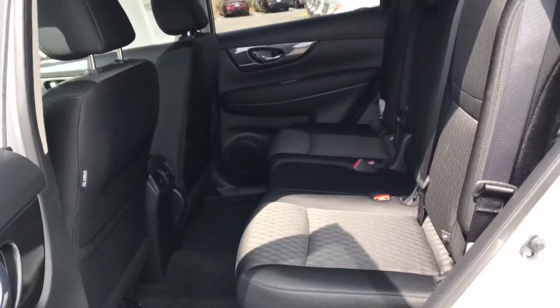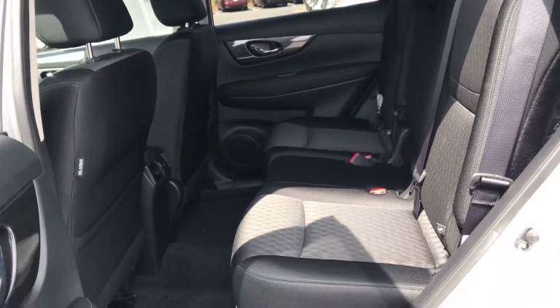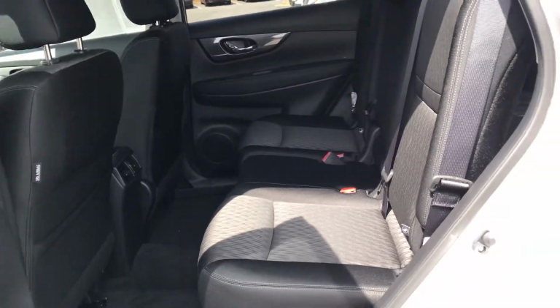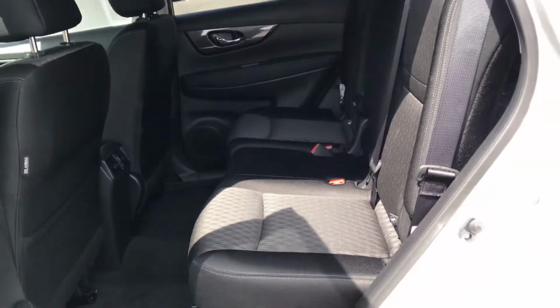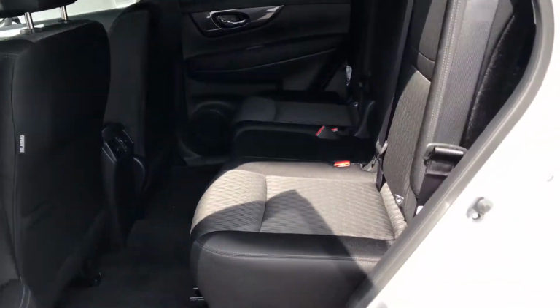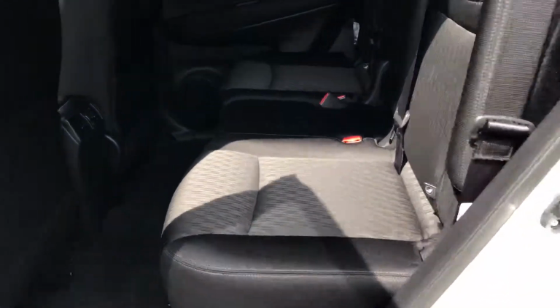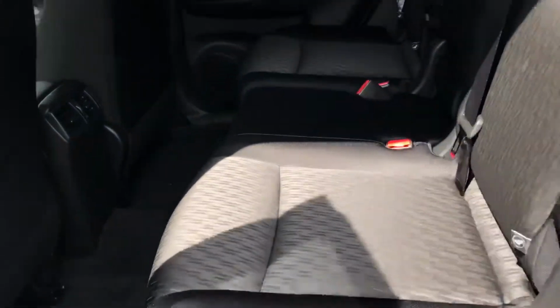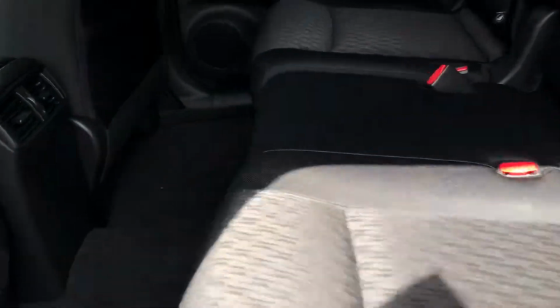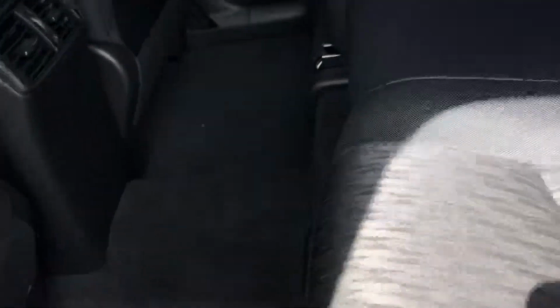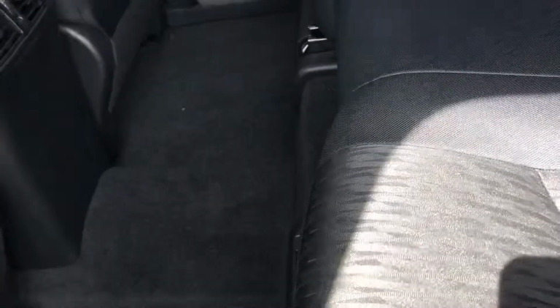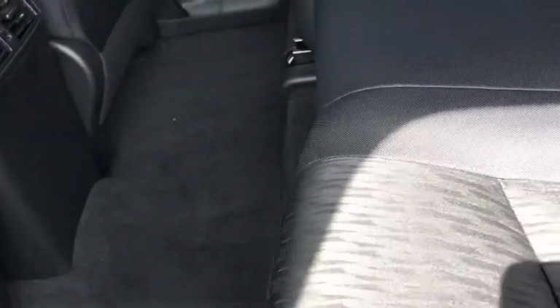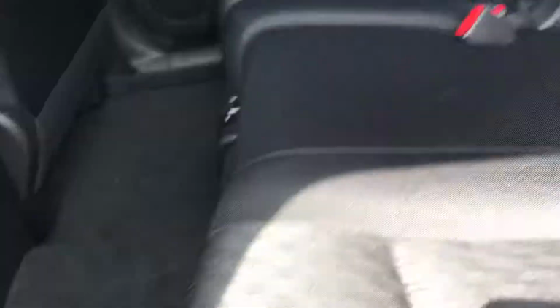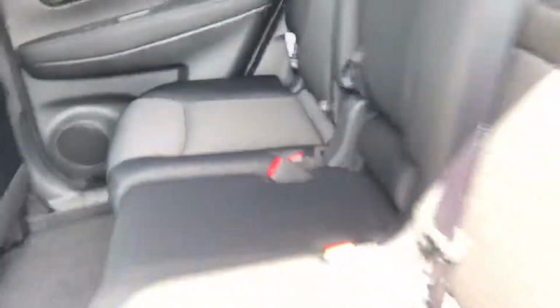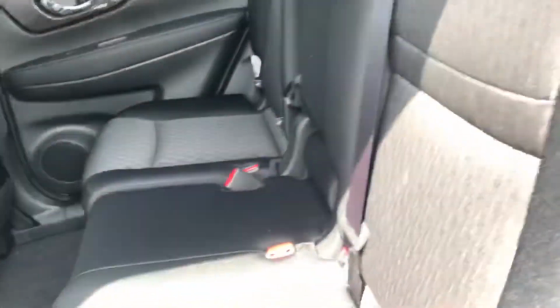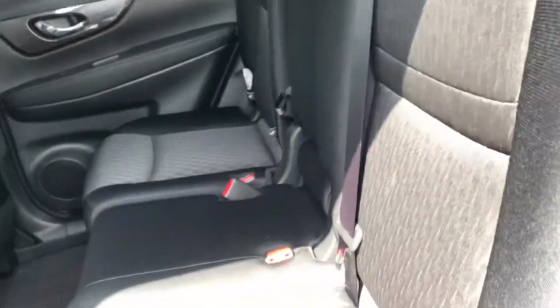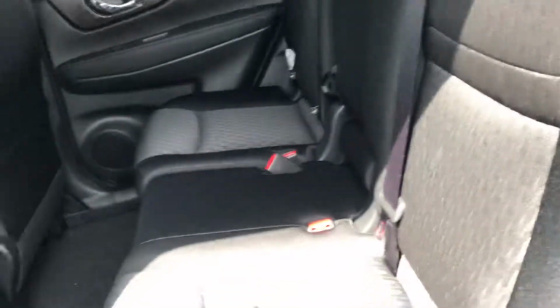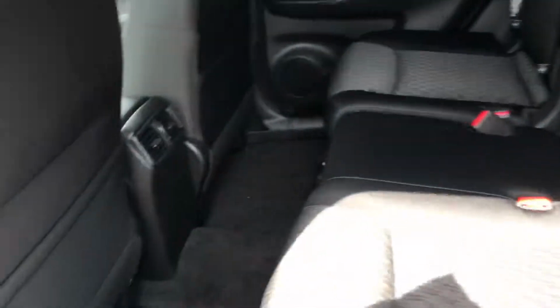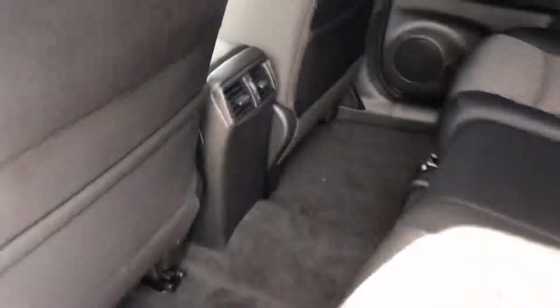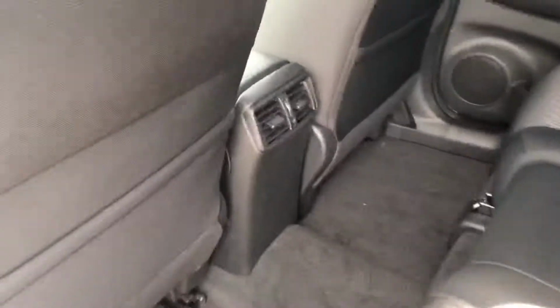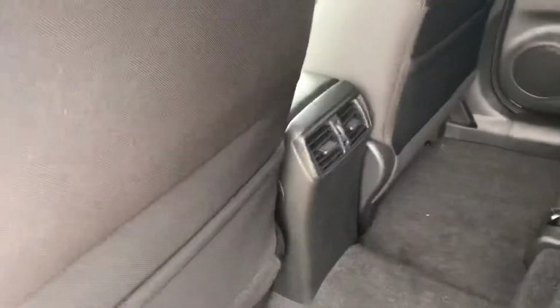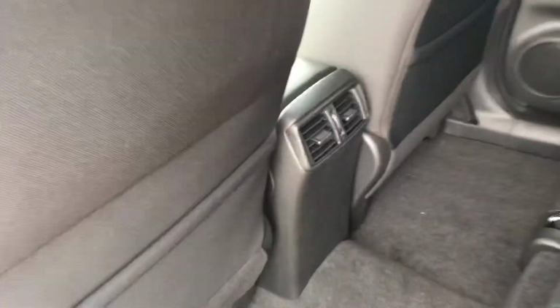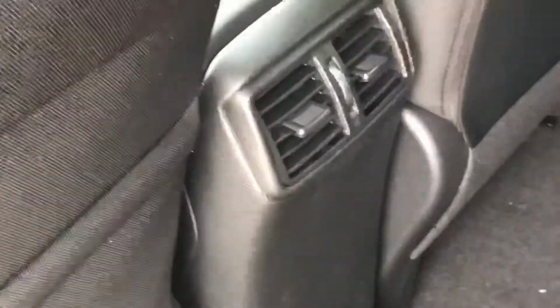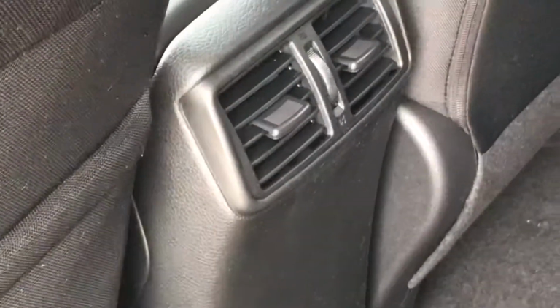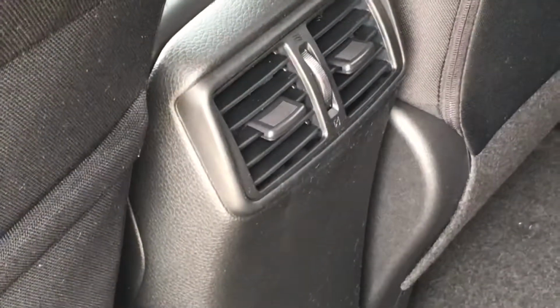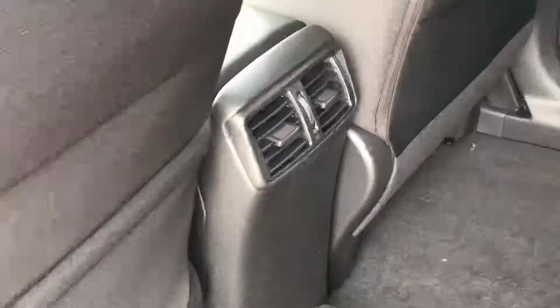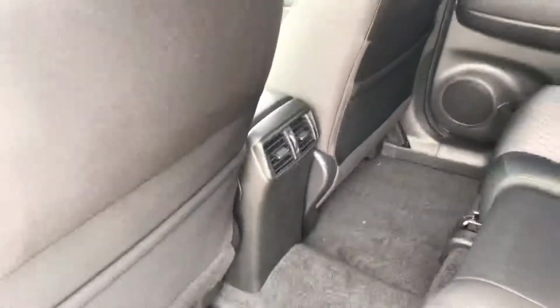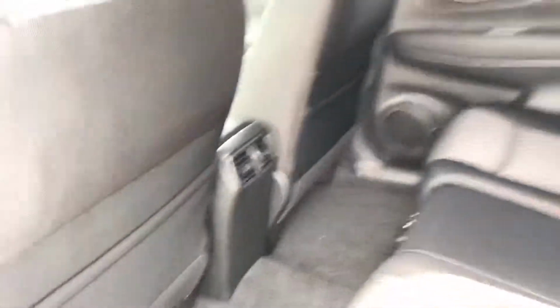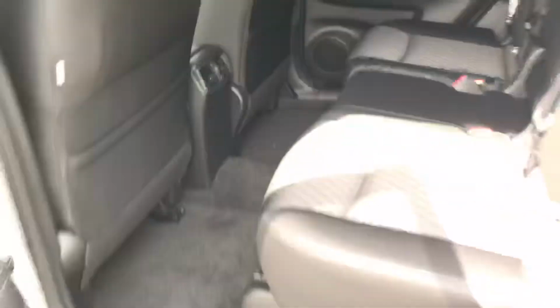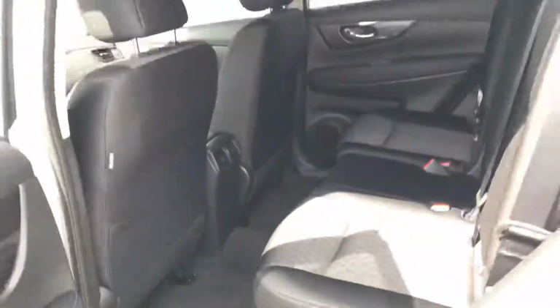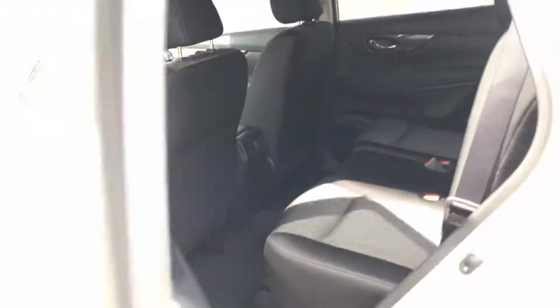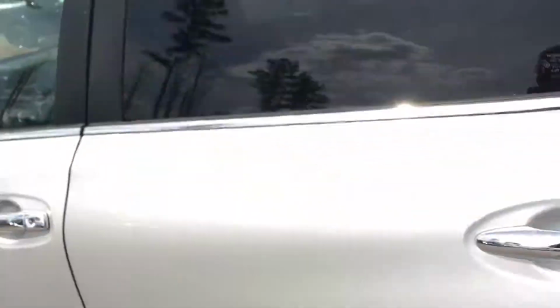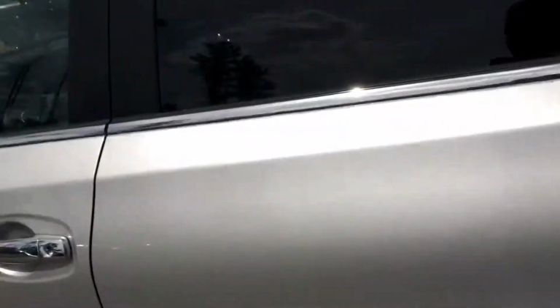You have plenty of room in the back. These seats do go forwards and backwards, and they also recline. You have your AC vents right there so not everybody's fighting for the front air.